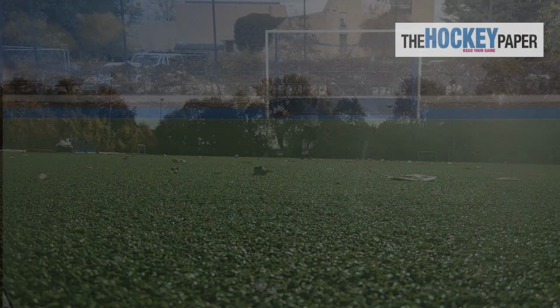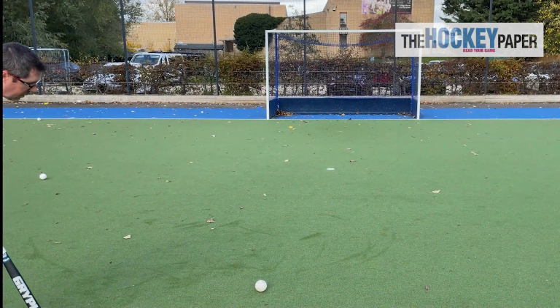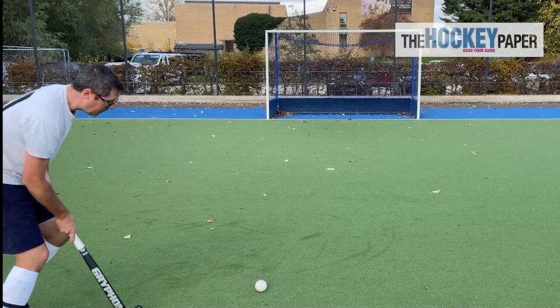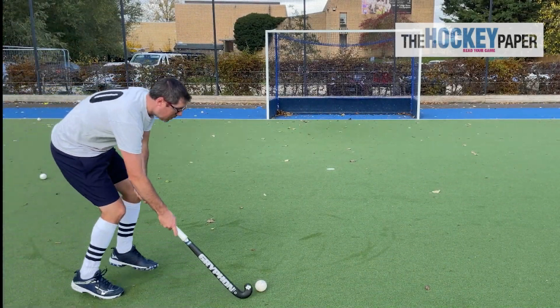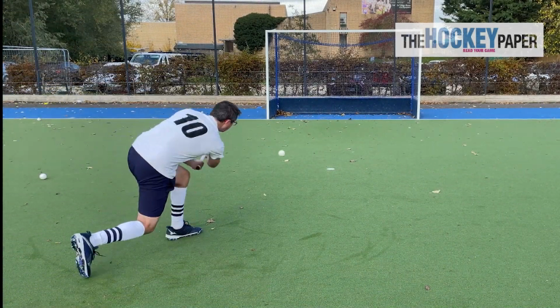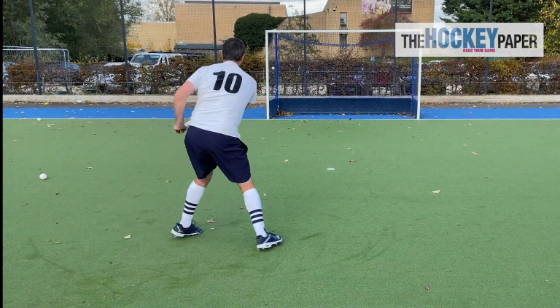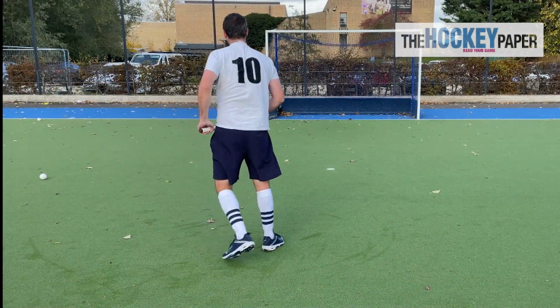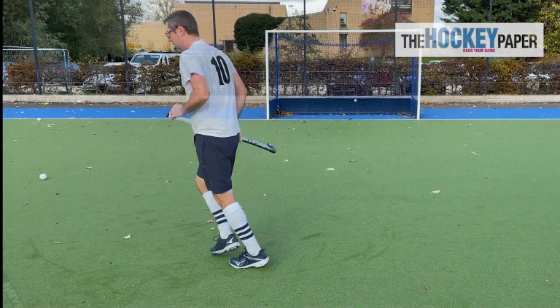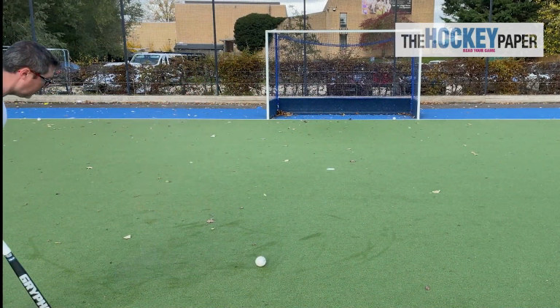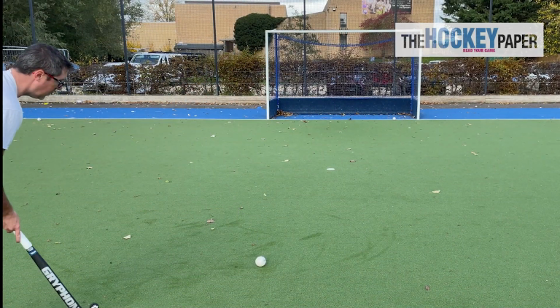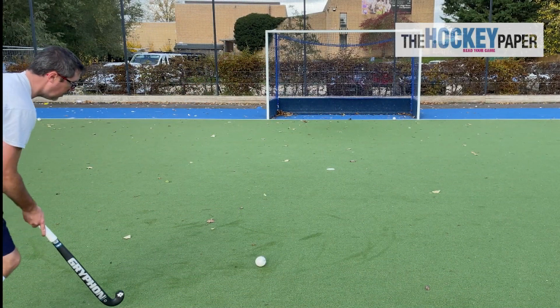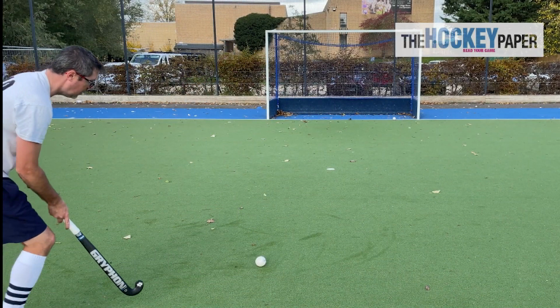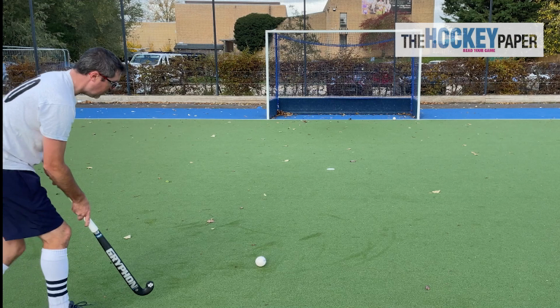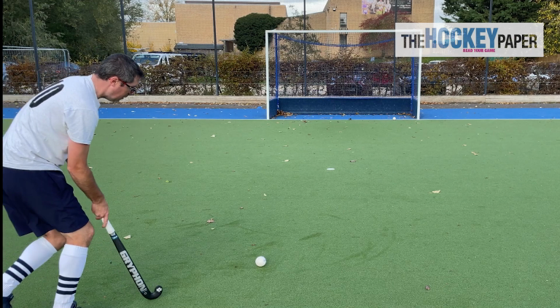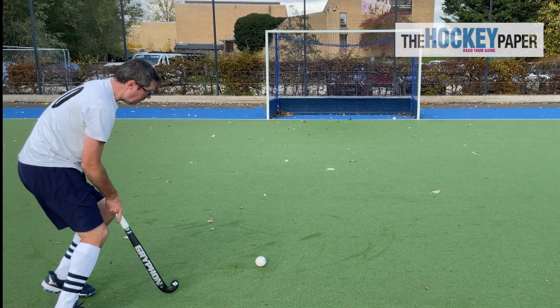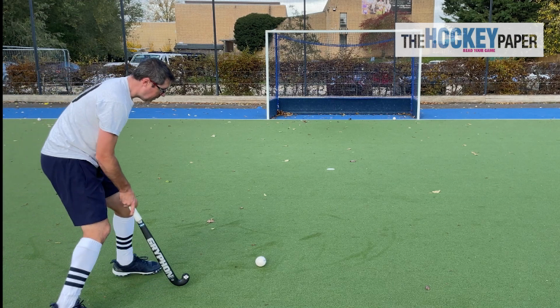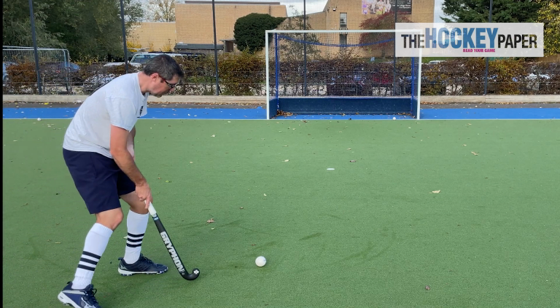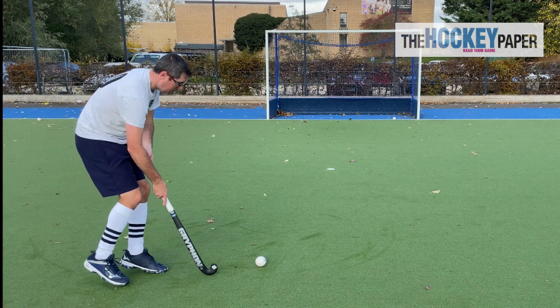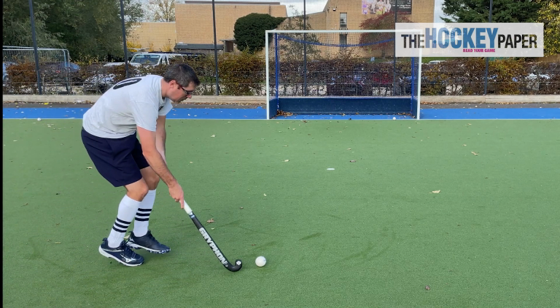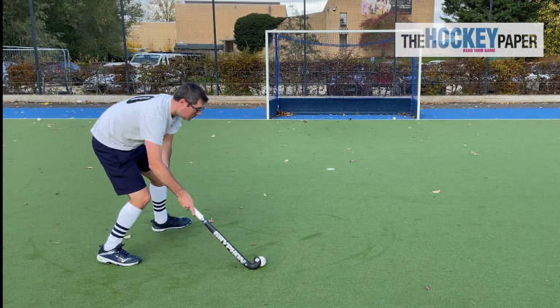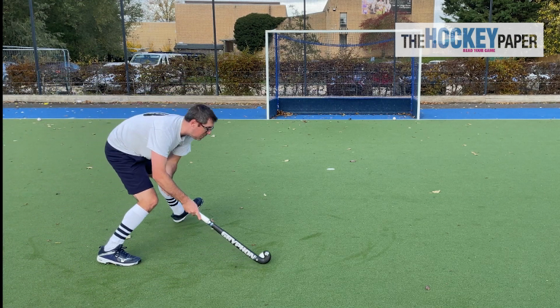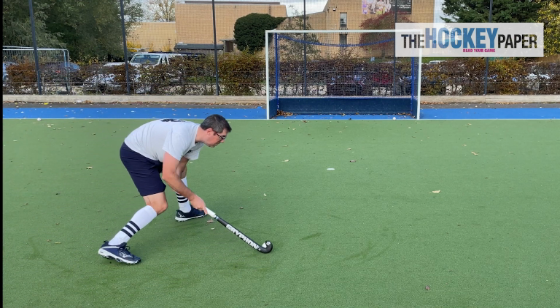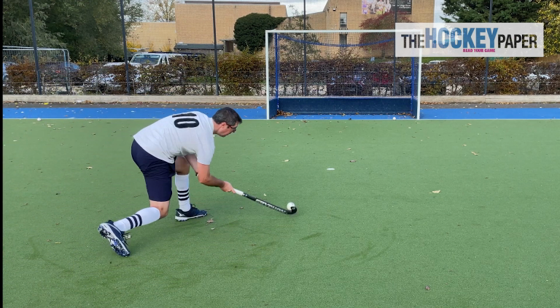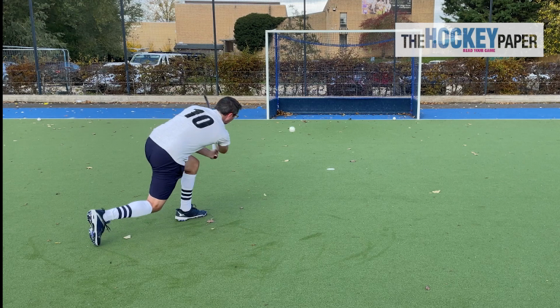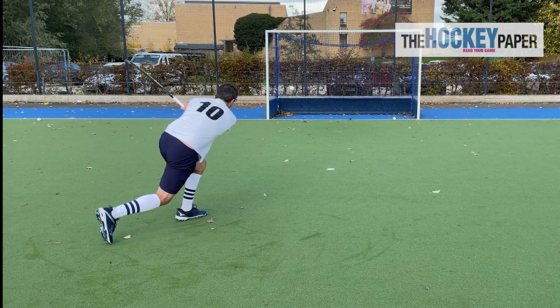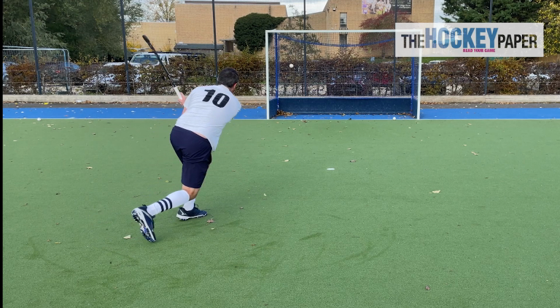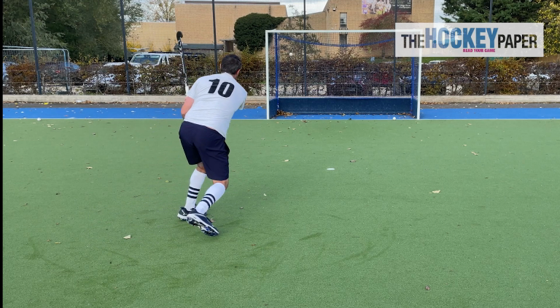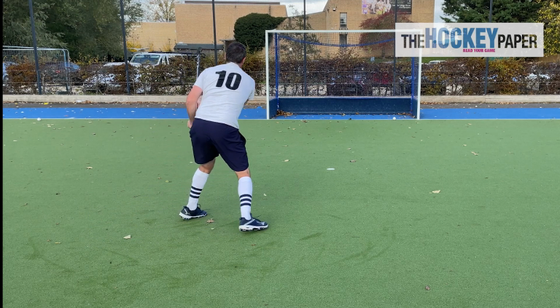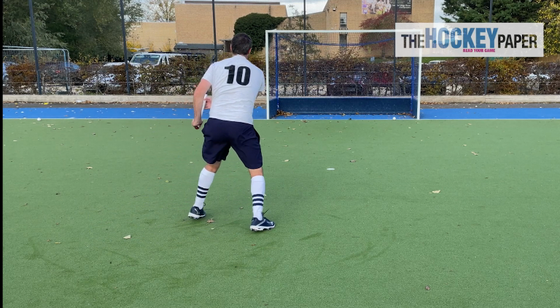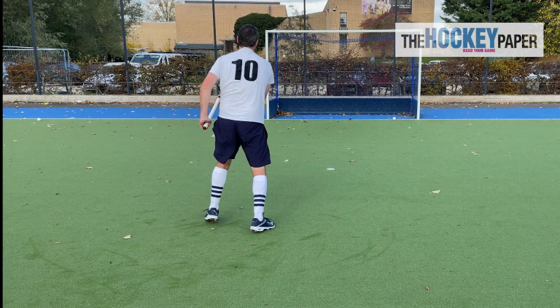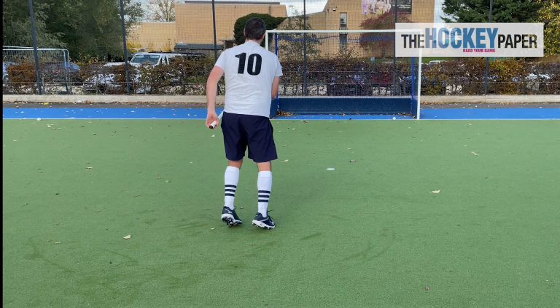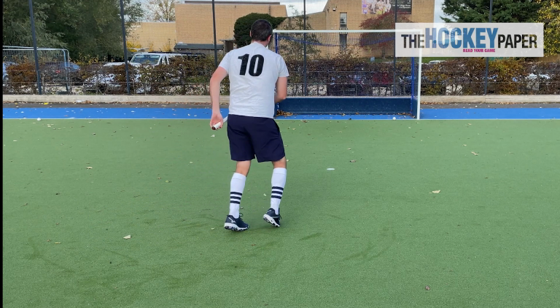The Samurai shape with that ultra low bow and concave face make drag flicking and aerials an absolute joy with this stick. The lip collects the ball and cradles it to the face whilst the low bow and weight distribution give great power and accuracy.